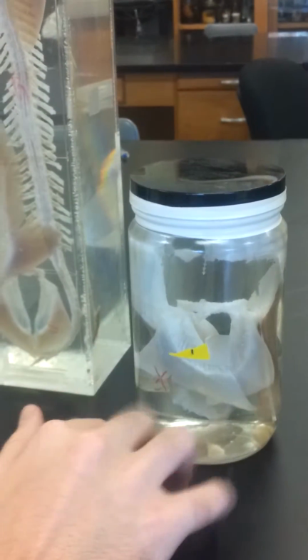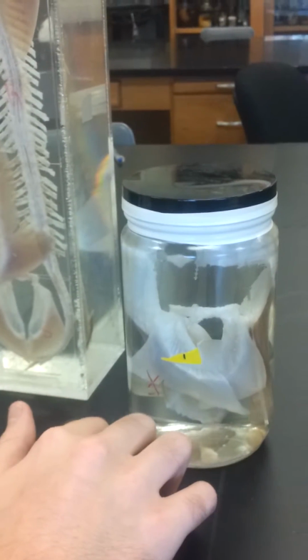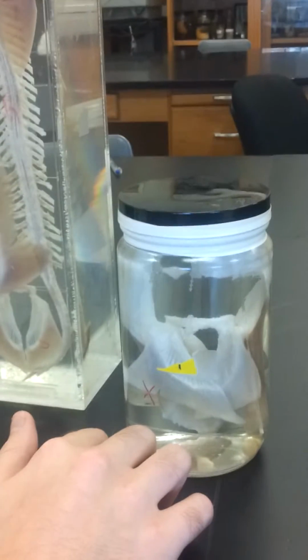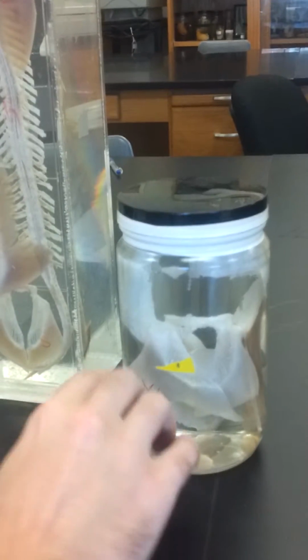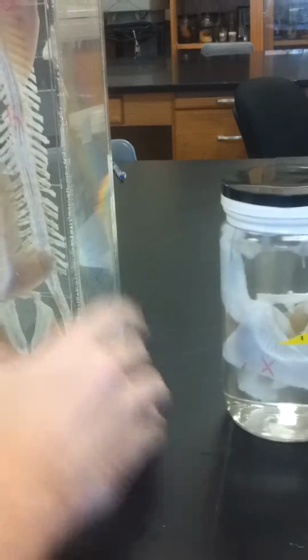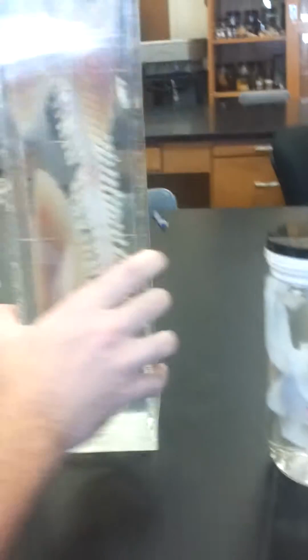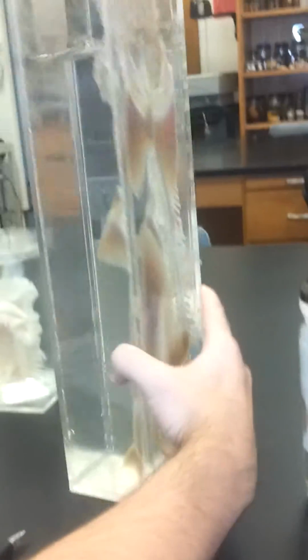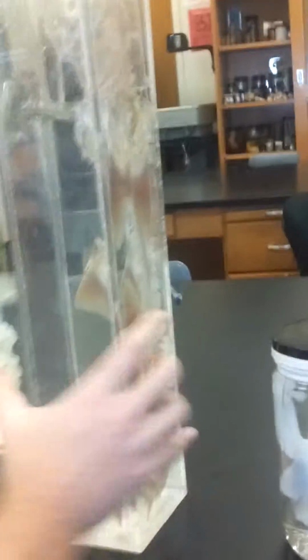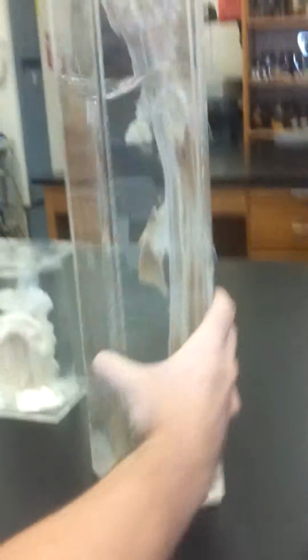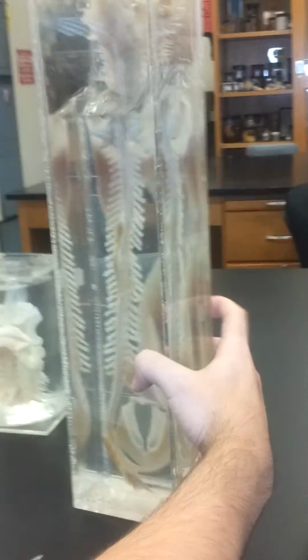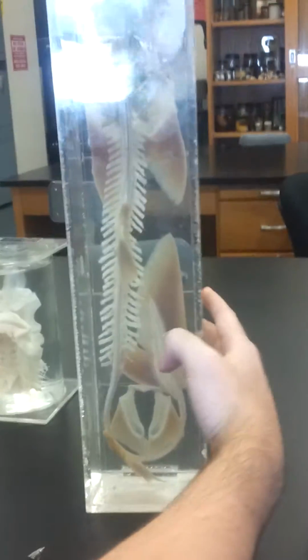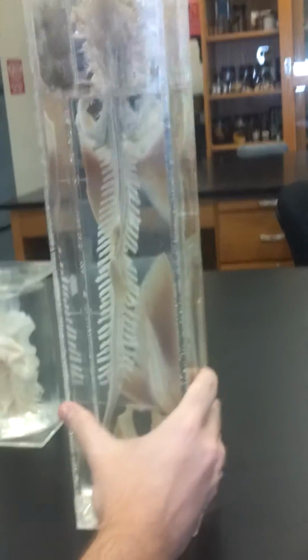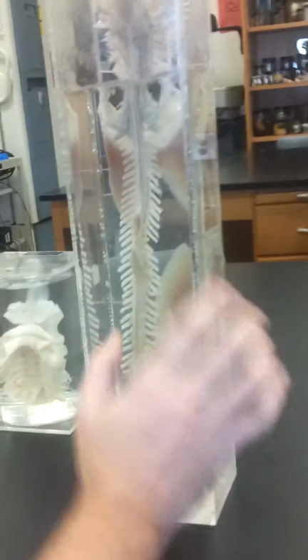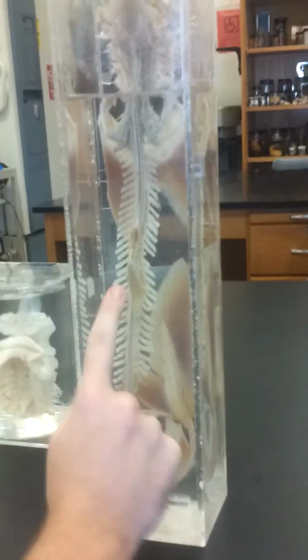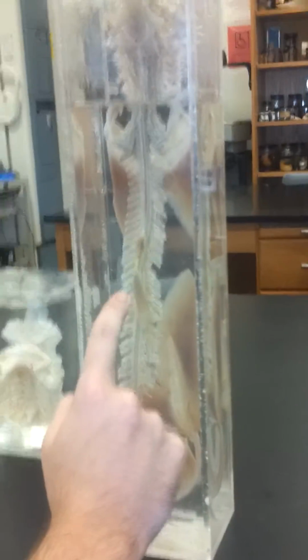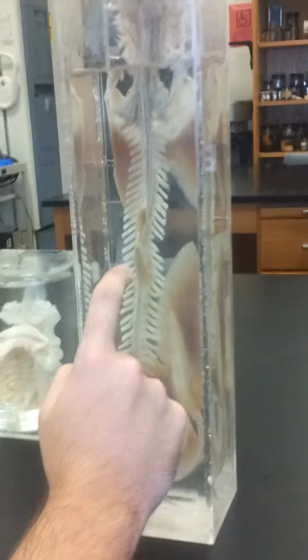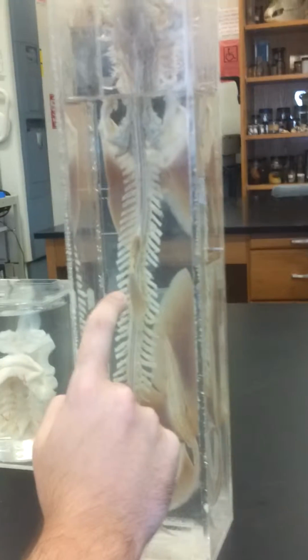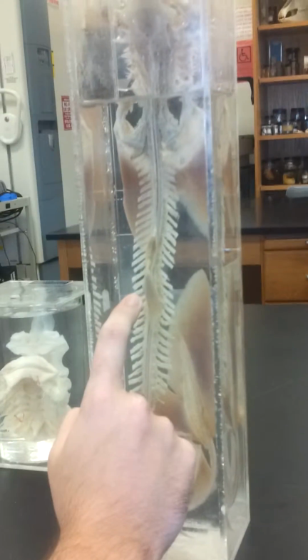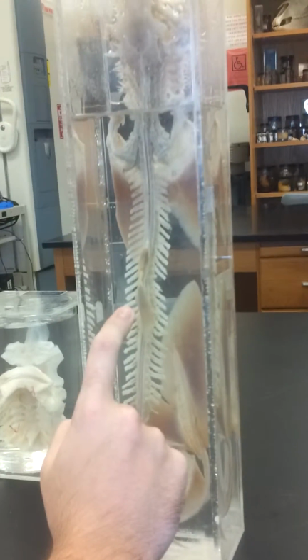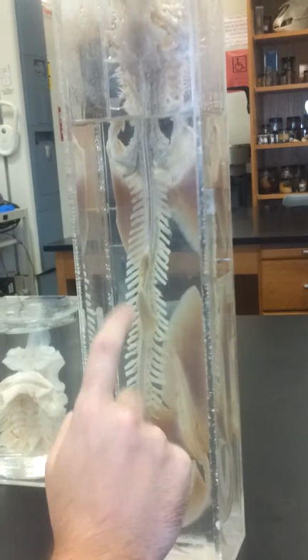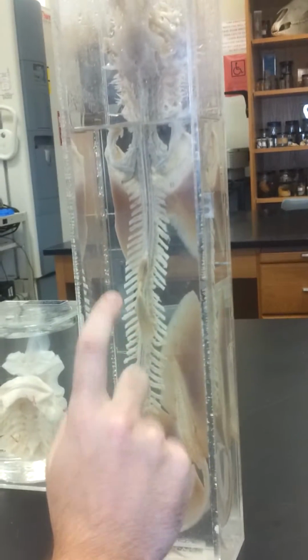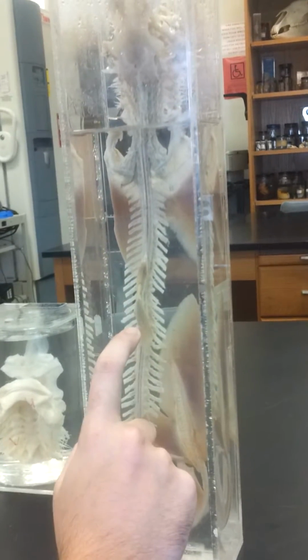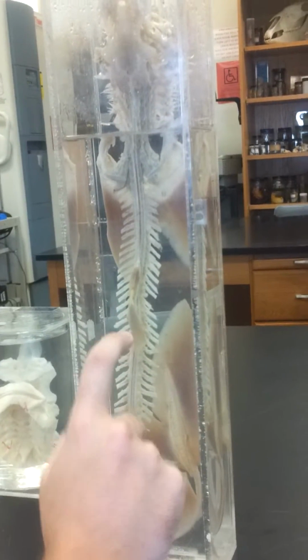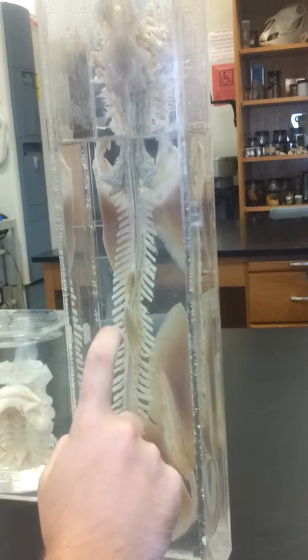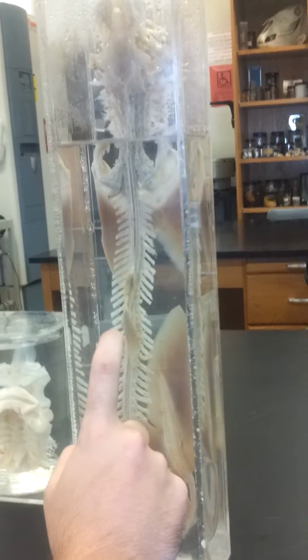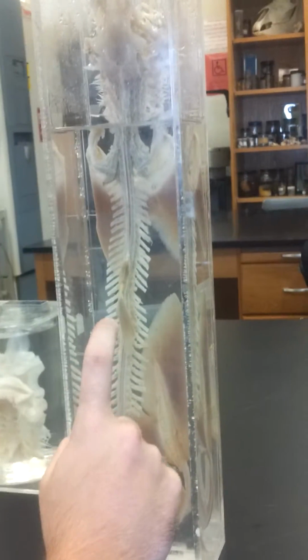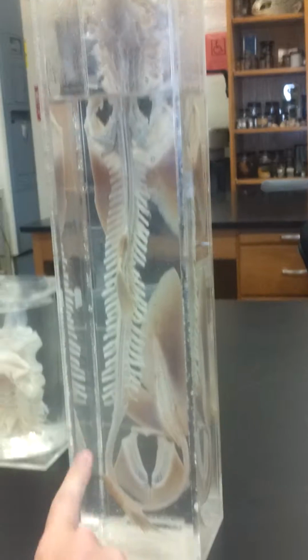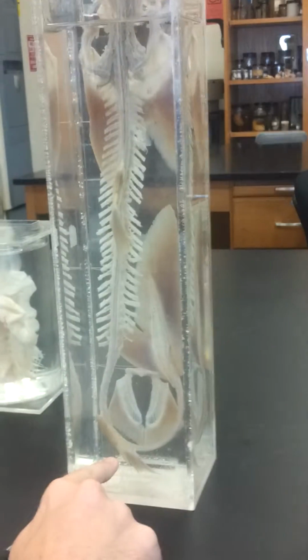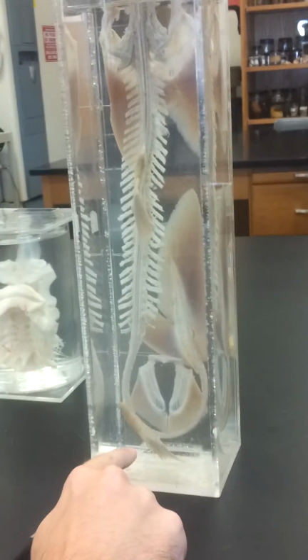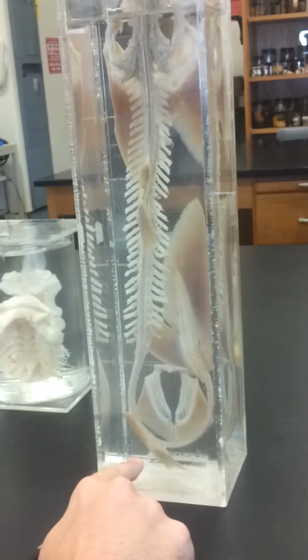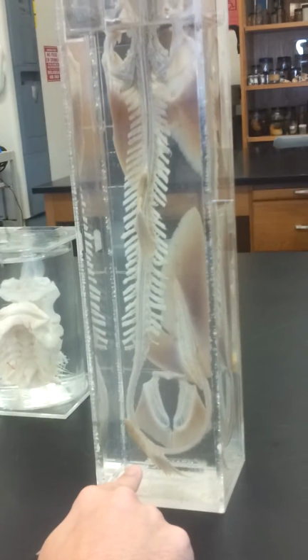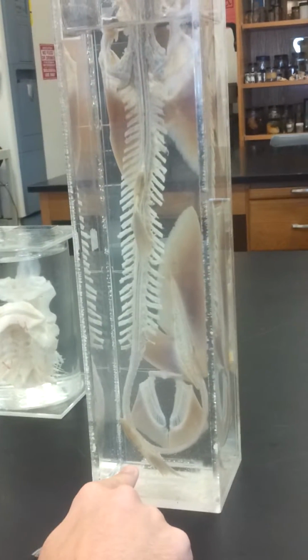Also in the vertebral caudal region you have the two dorsal fins. The anterior dorsal fin is here, and then on the bottom you have the posterior dorsal fin.